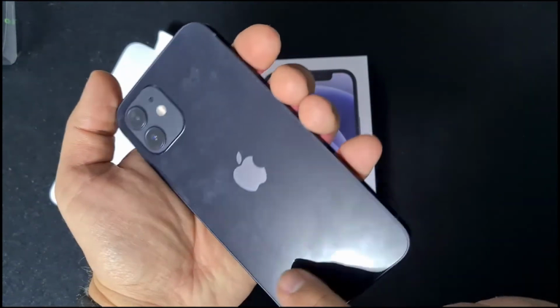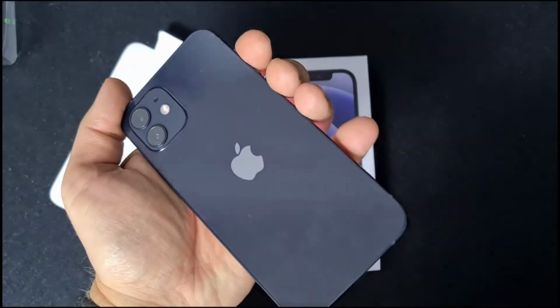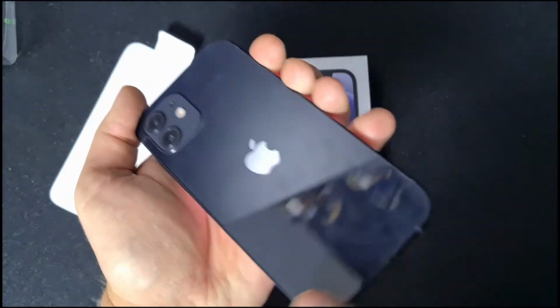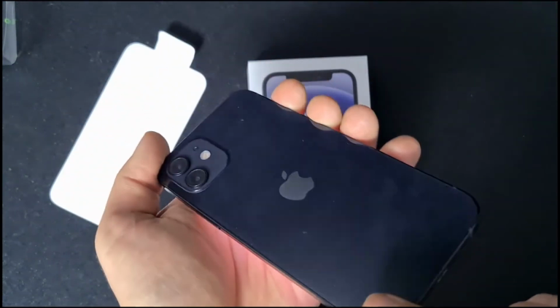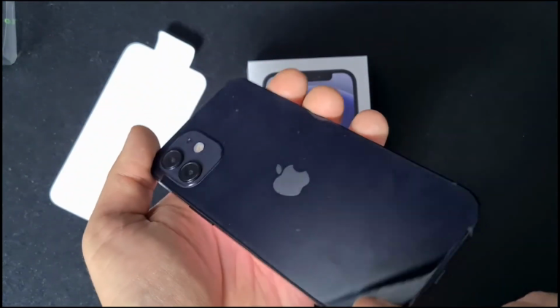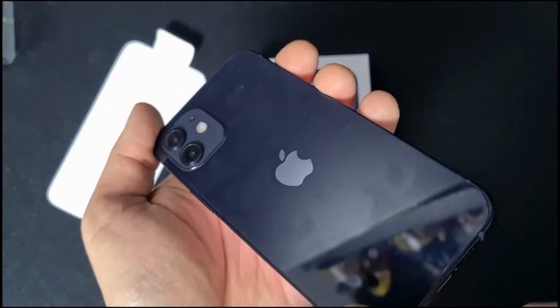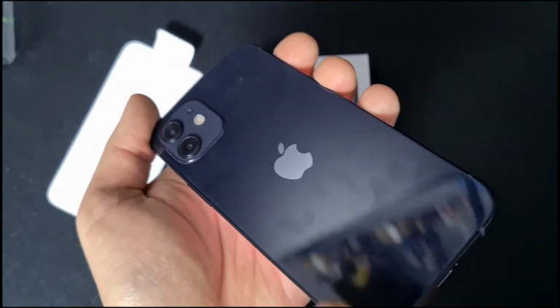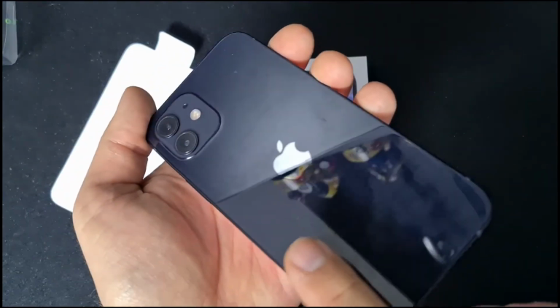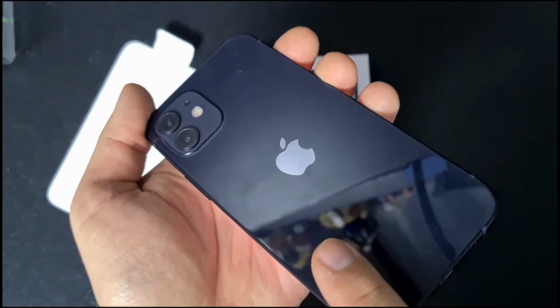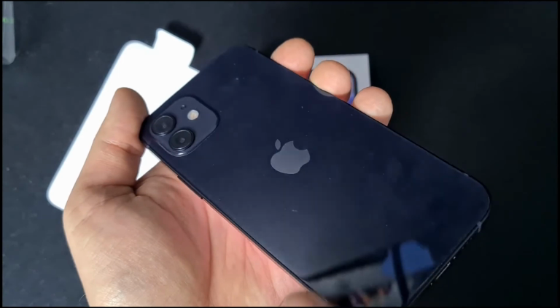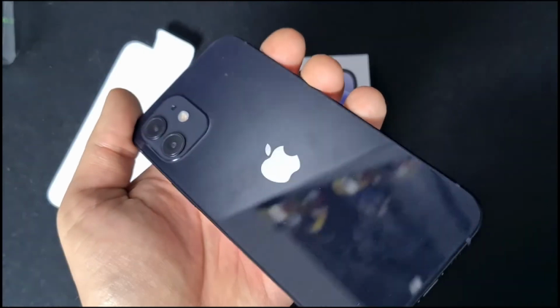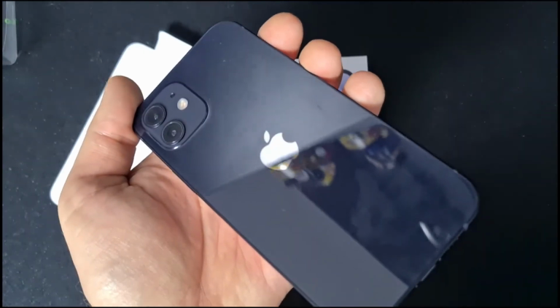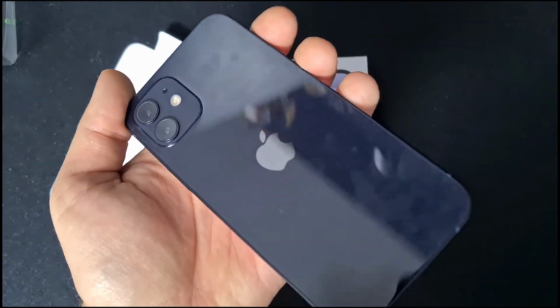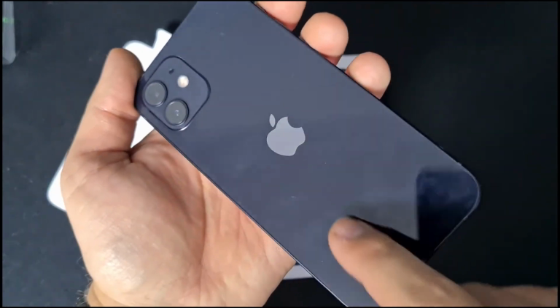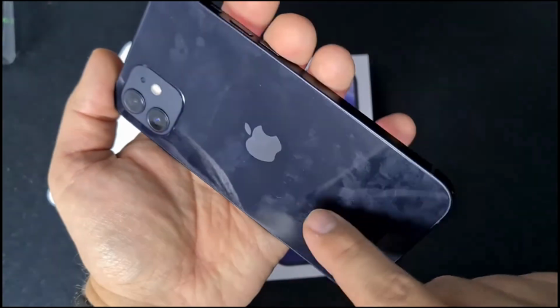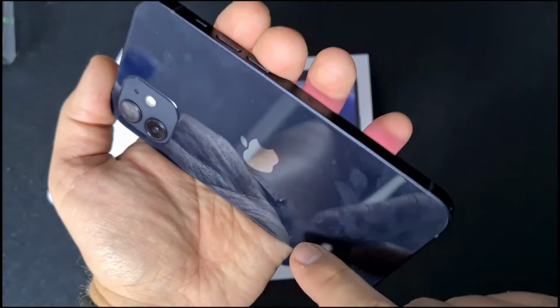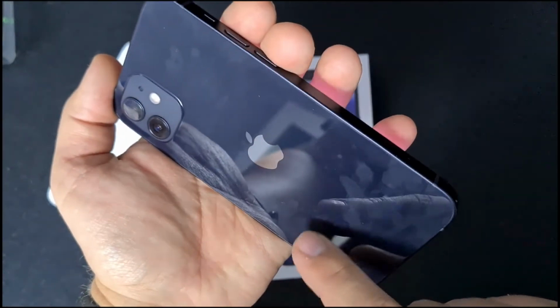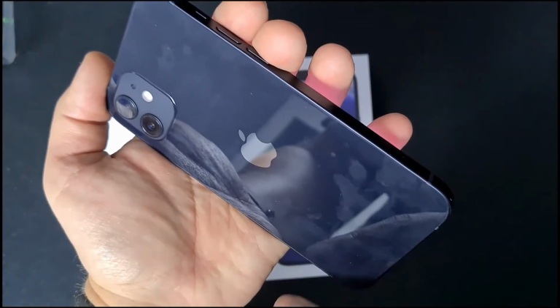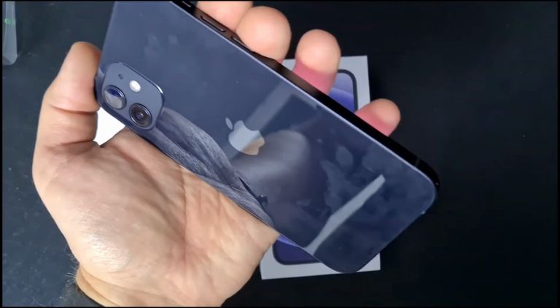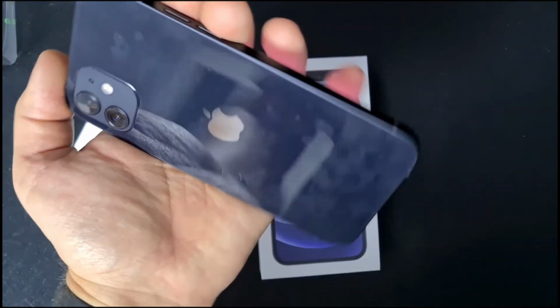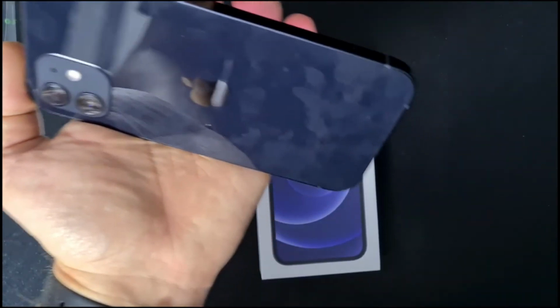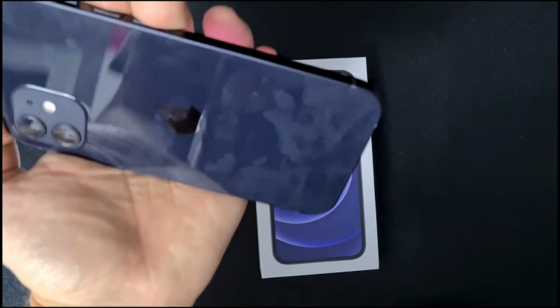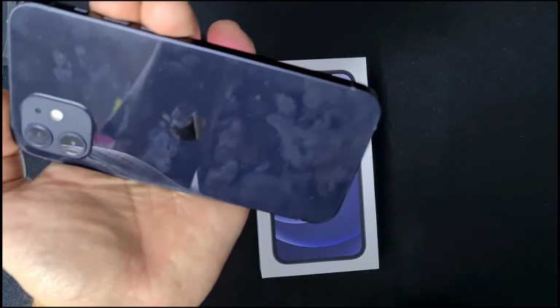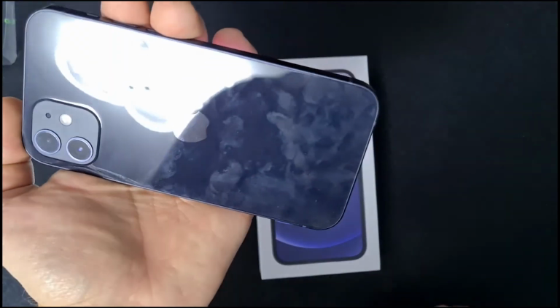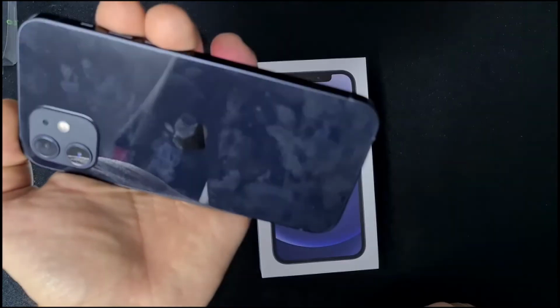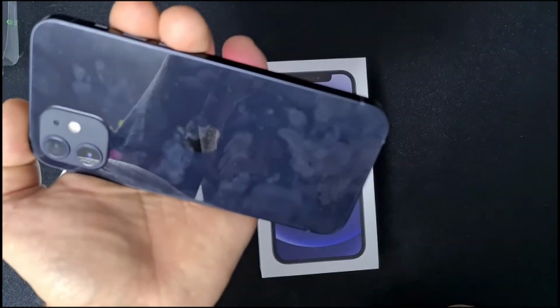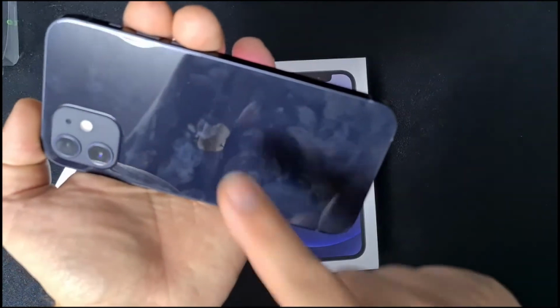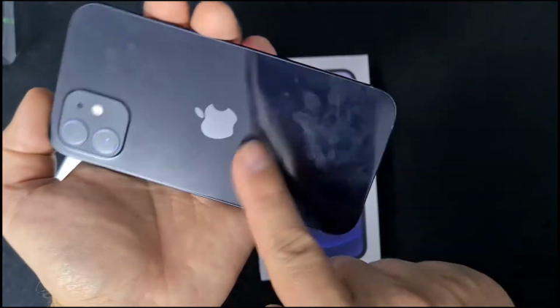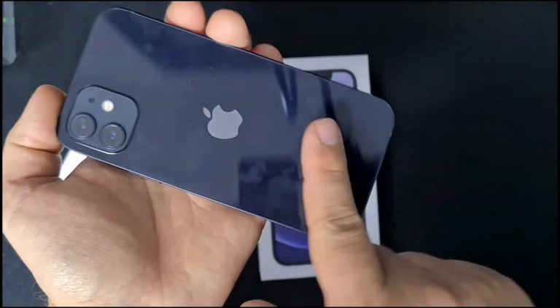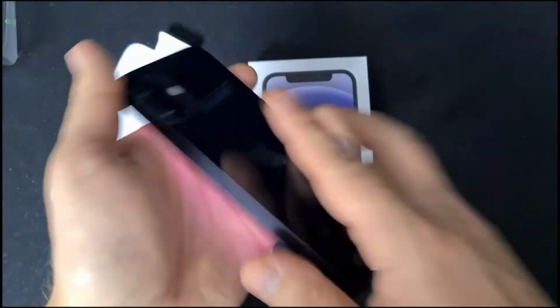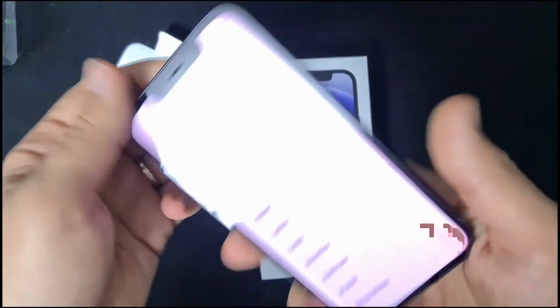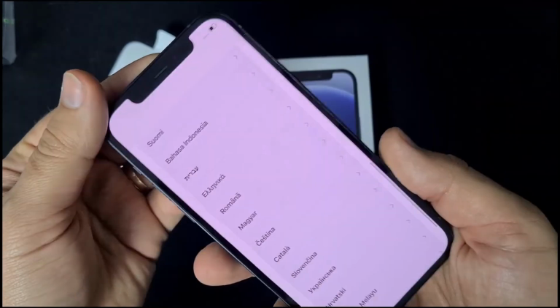It's a fingerprint magnet. I just touched it a few times and look at the dirt on the back. But if you get a back cover, then this will be solved — you just need to take care of this.